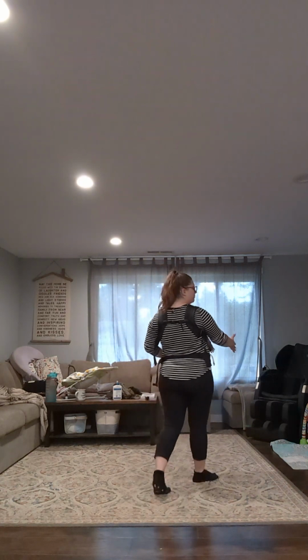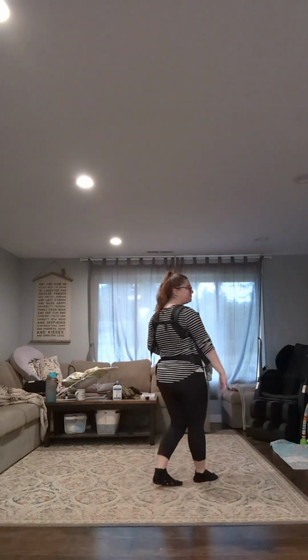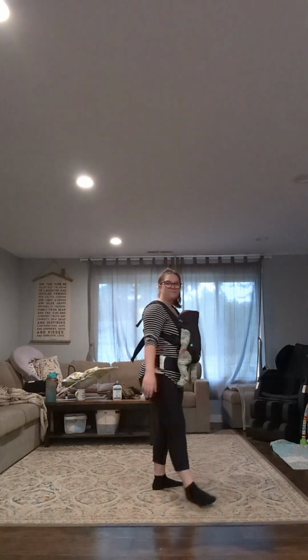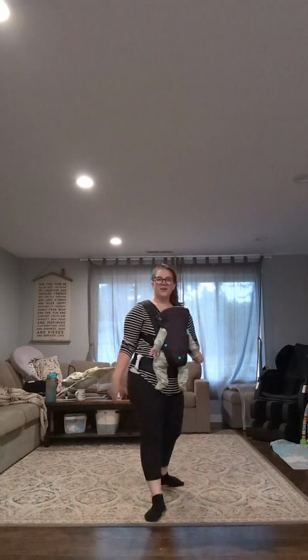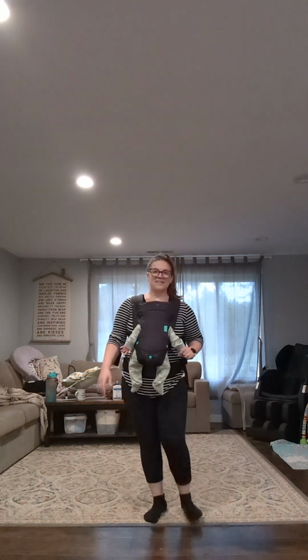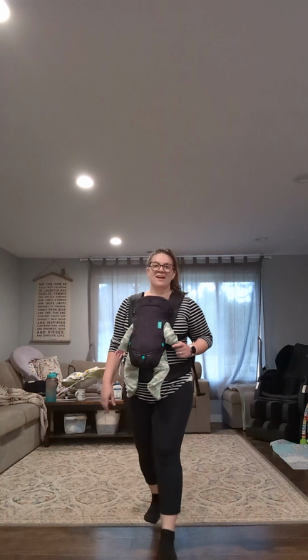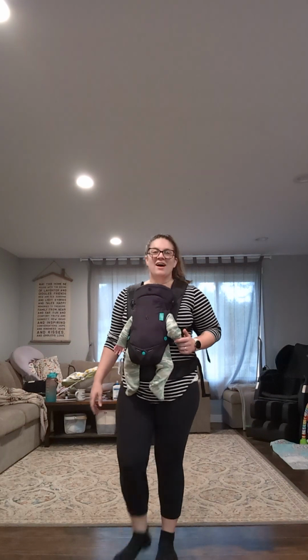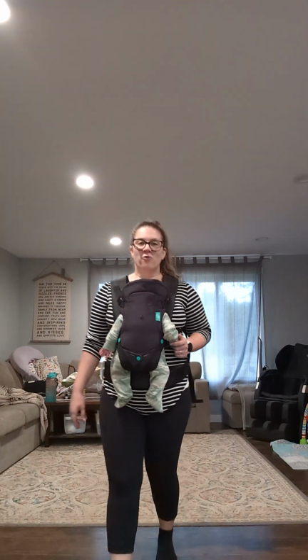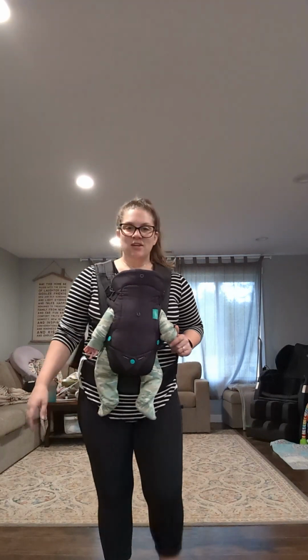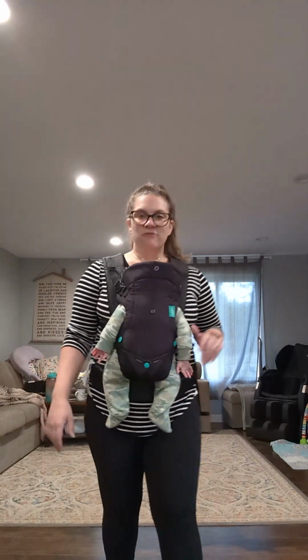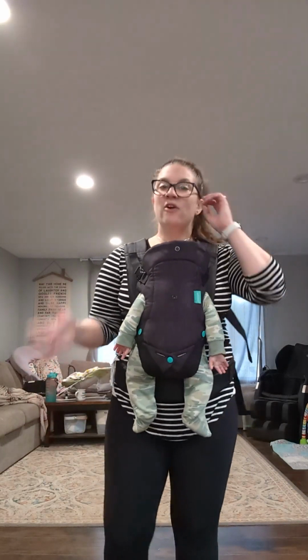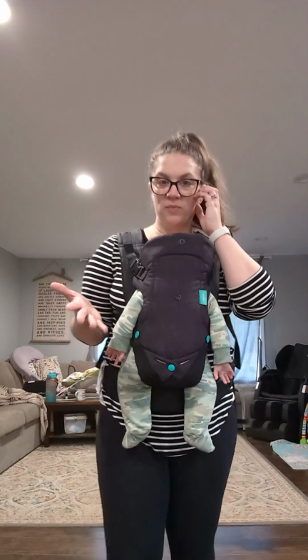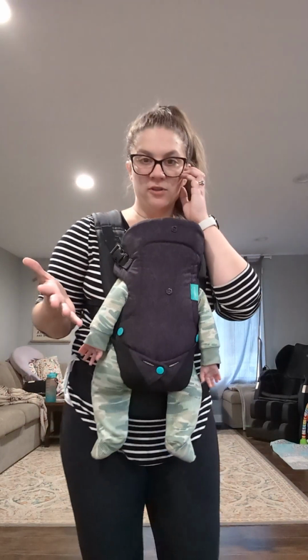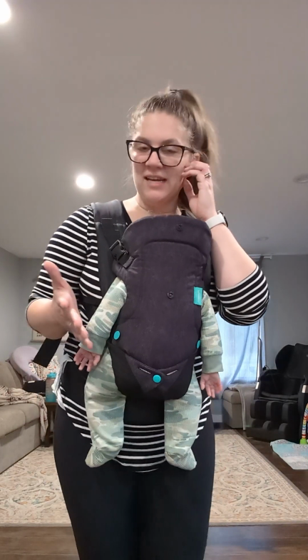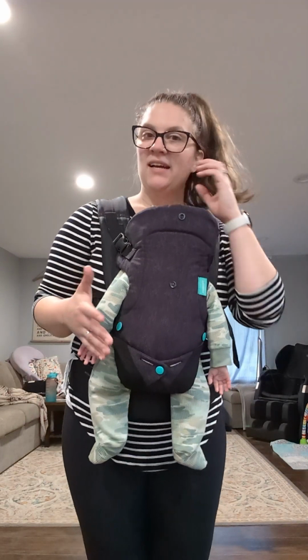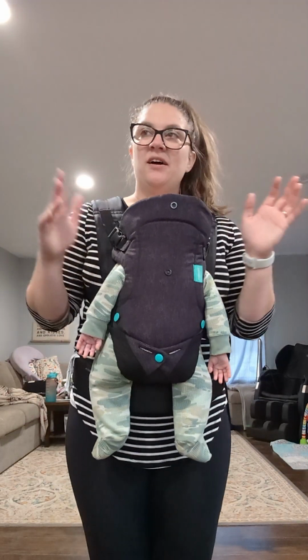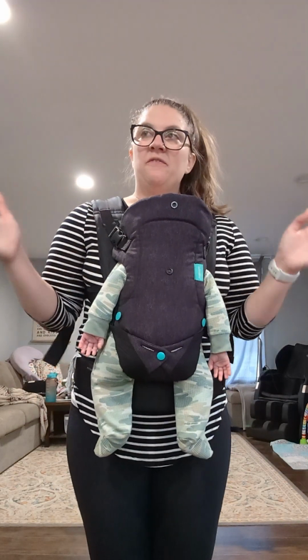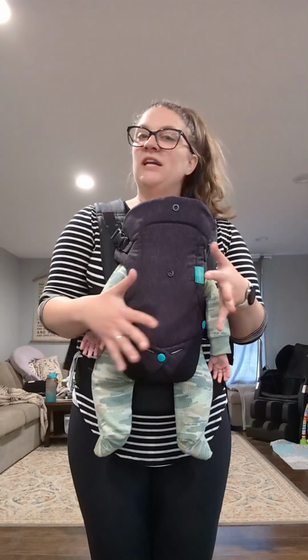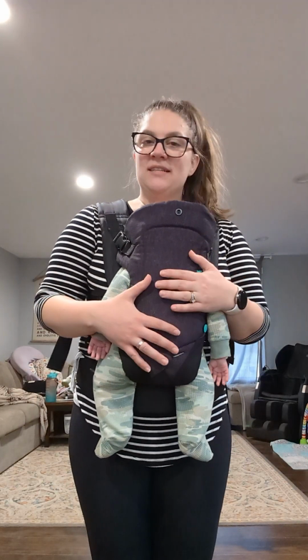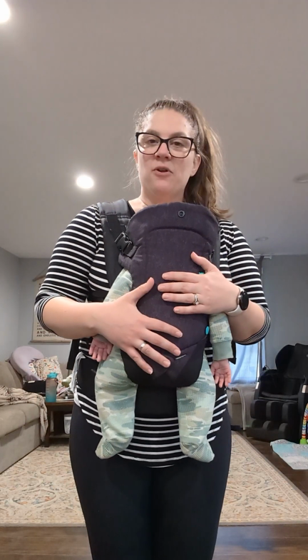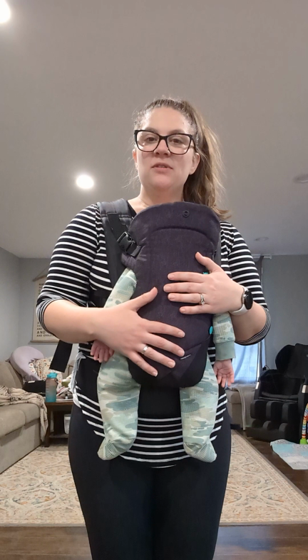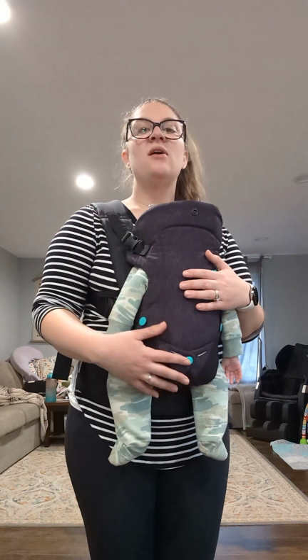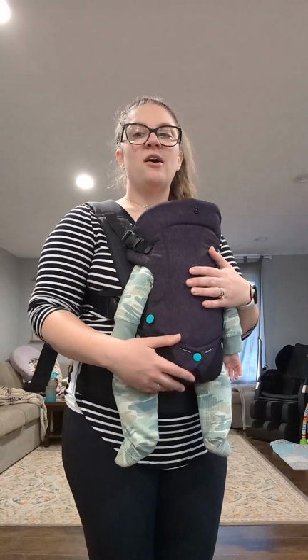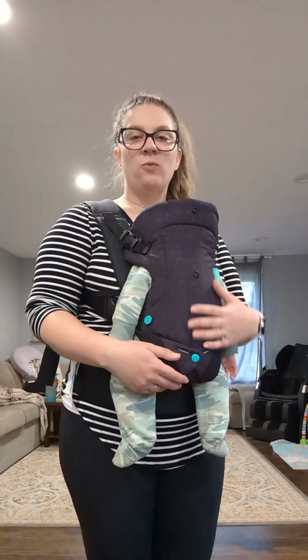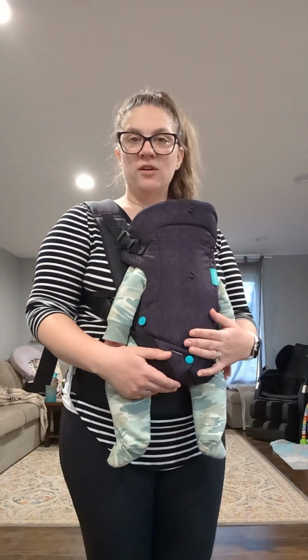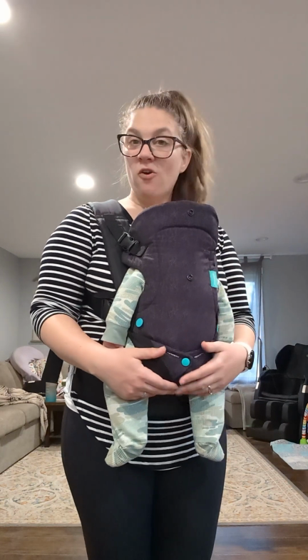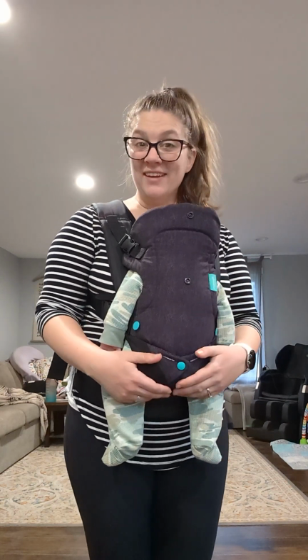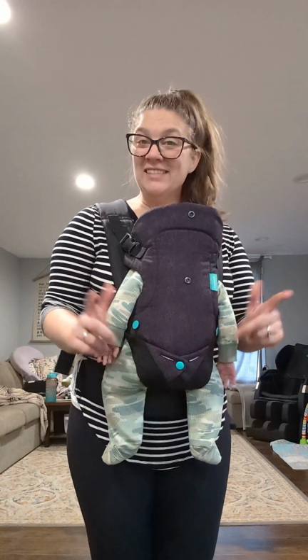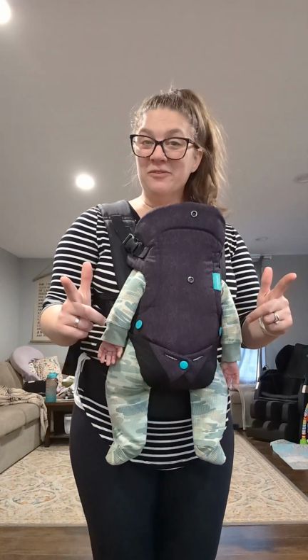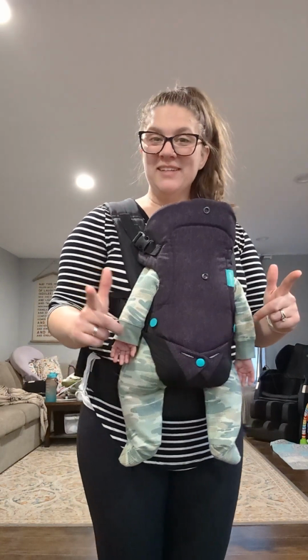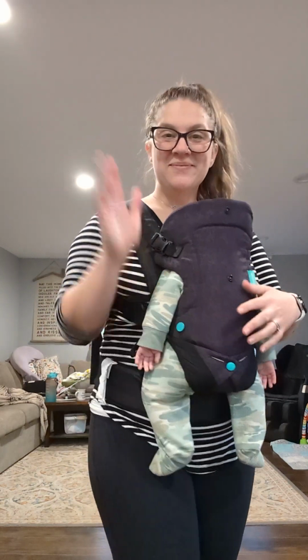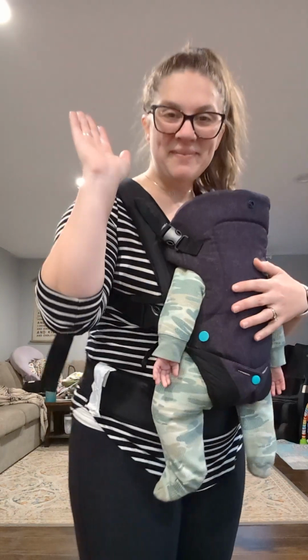Alright, I hope that you had fun and hope that you learned it. Feel free to dance it out and about, and we will hopefully see you on the floor pretty soon. Bye!